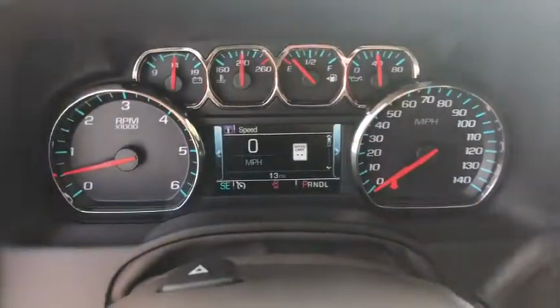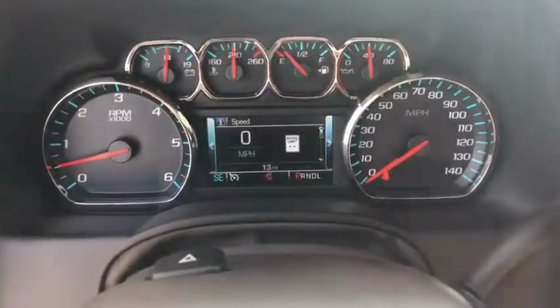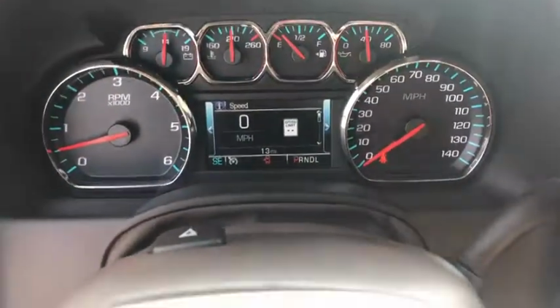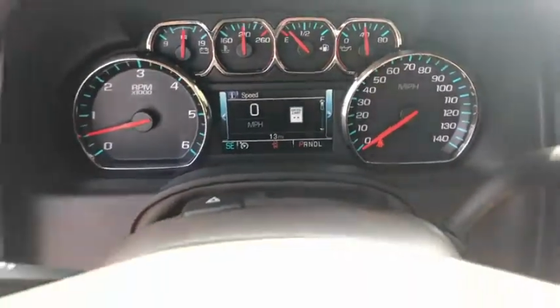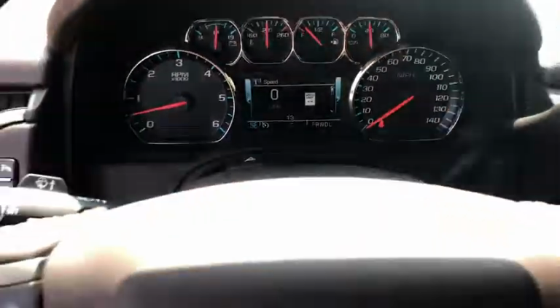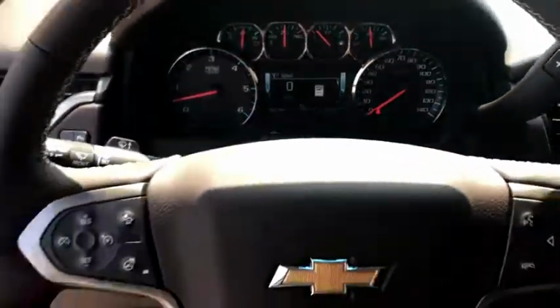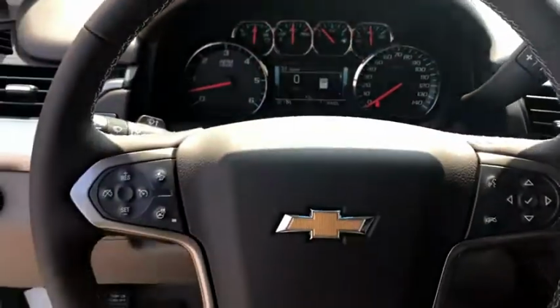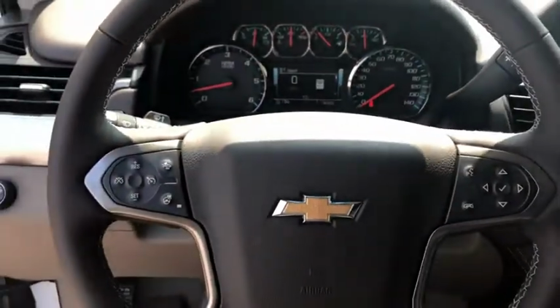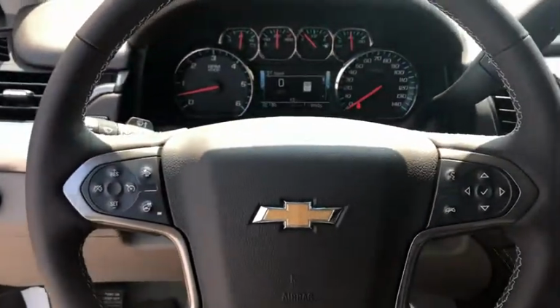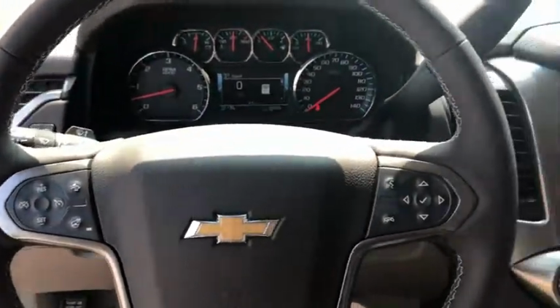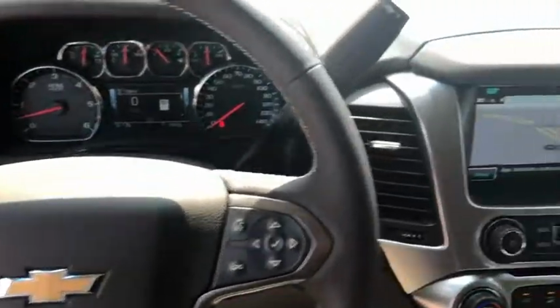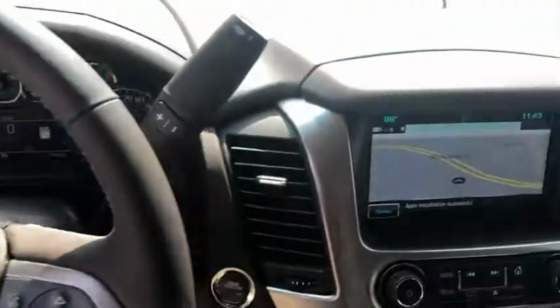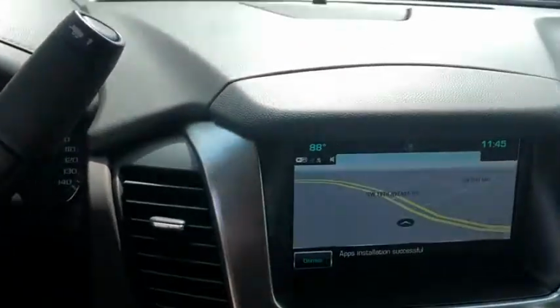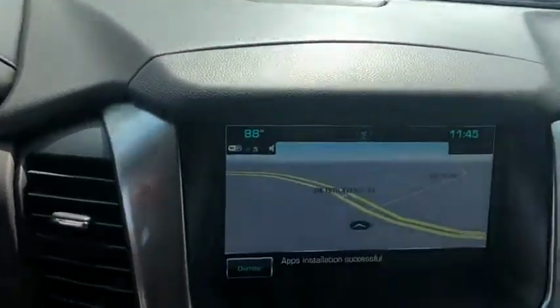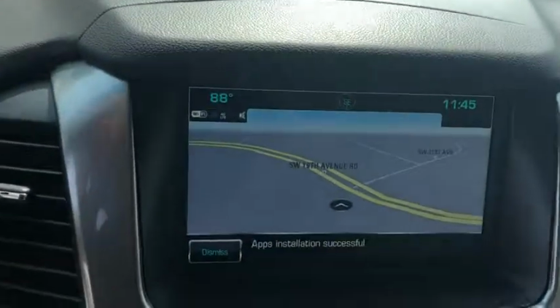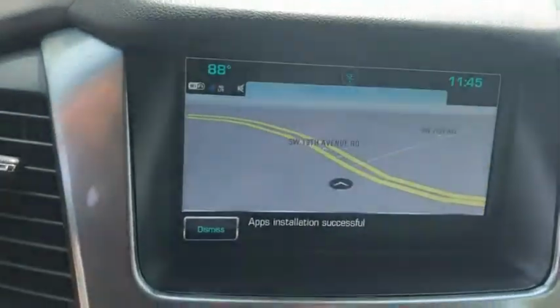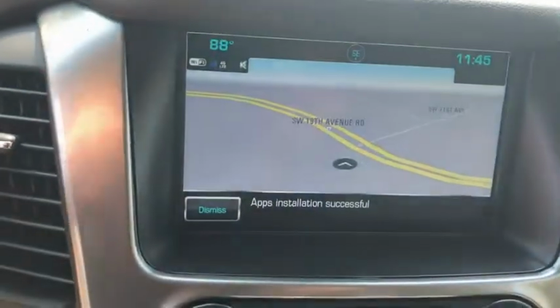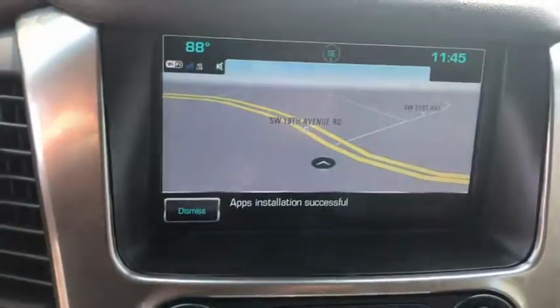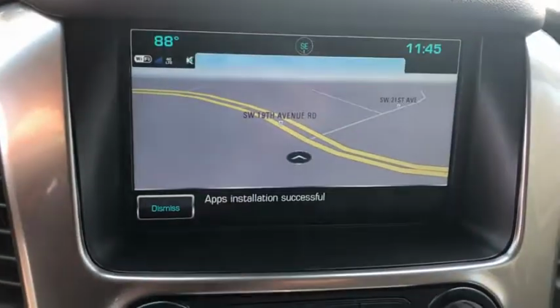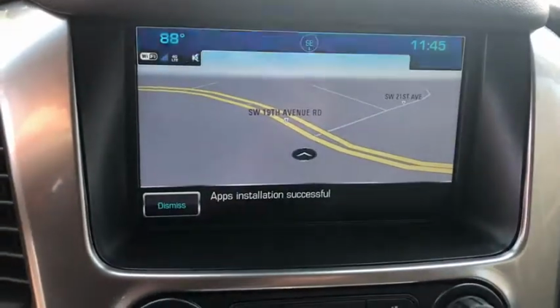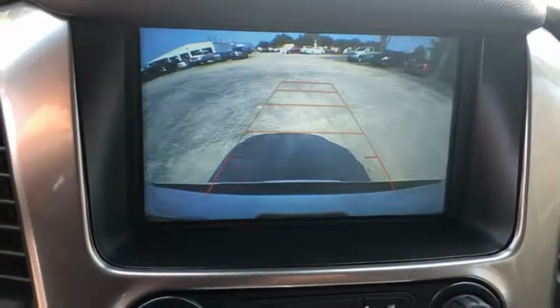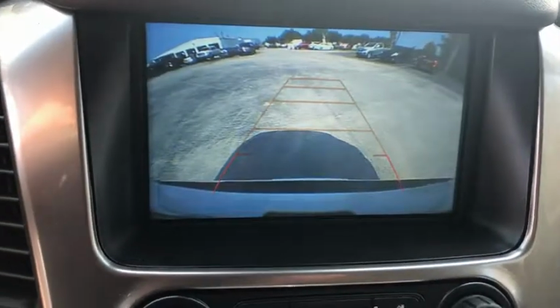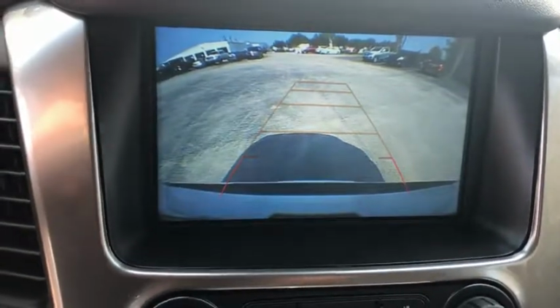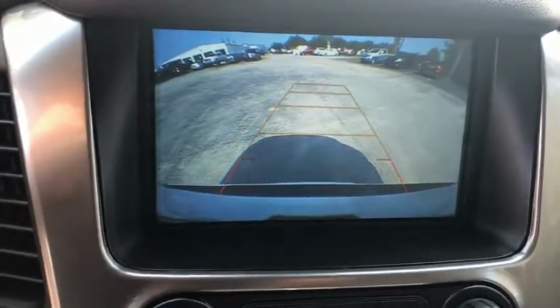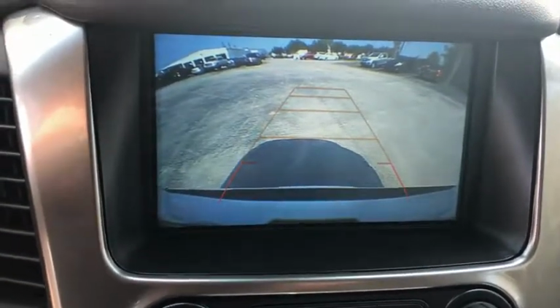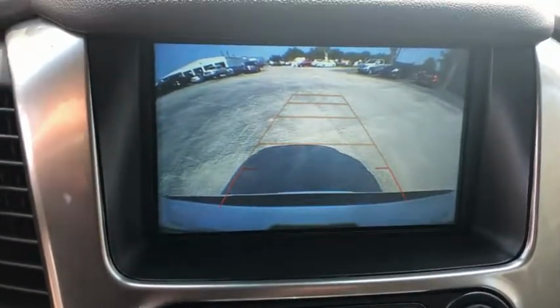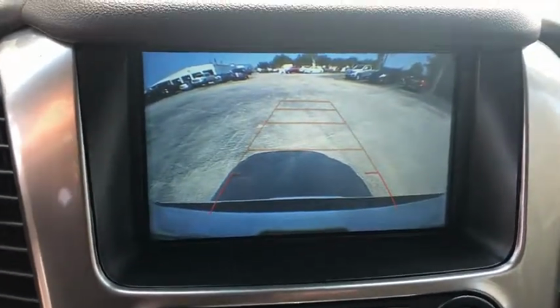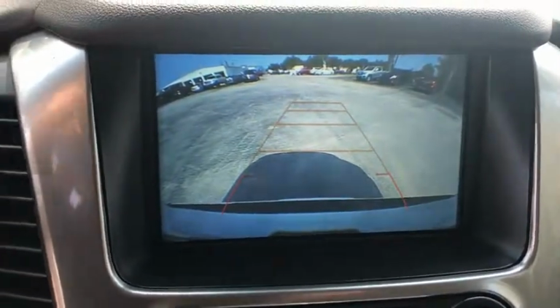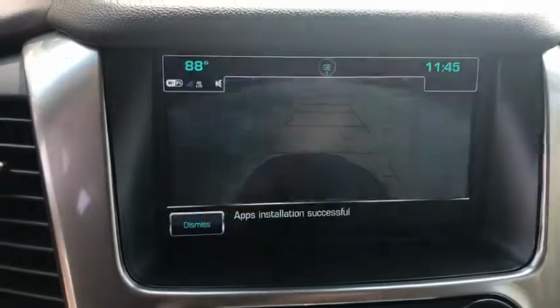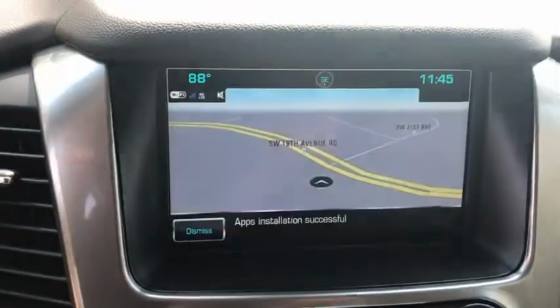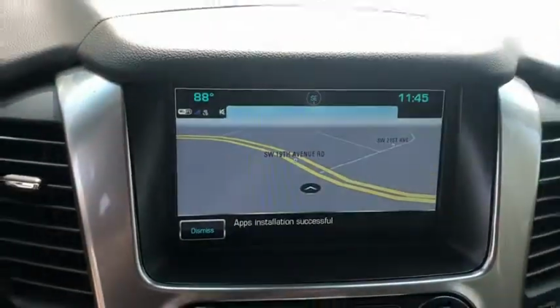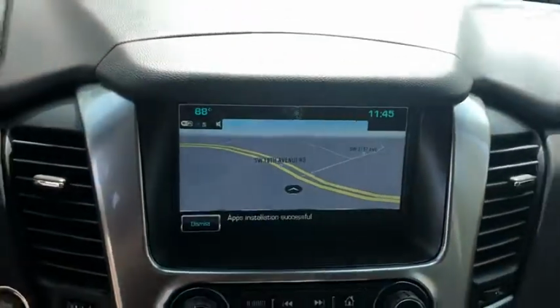Universal garage door opener, compass, CD player, trip computer, fog lamps, electronic stability control, fog lights, rear window defroster, security system.